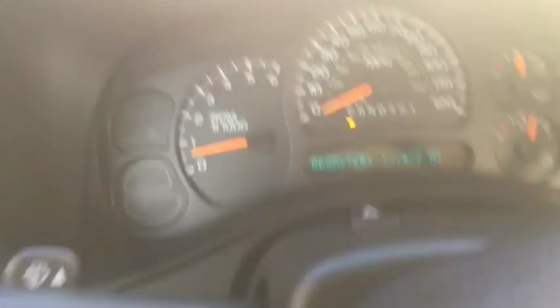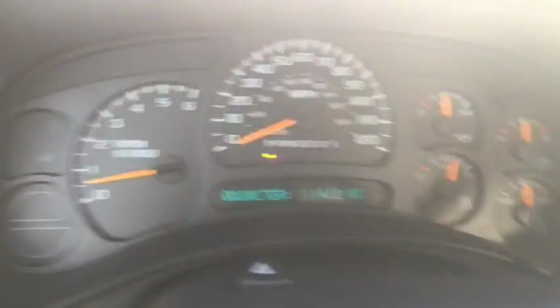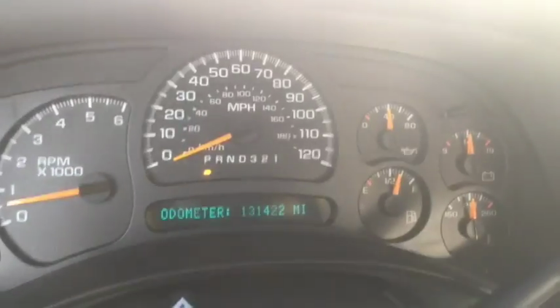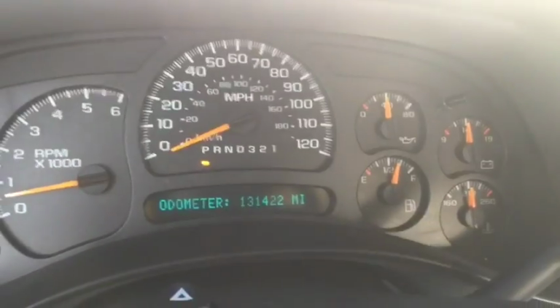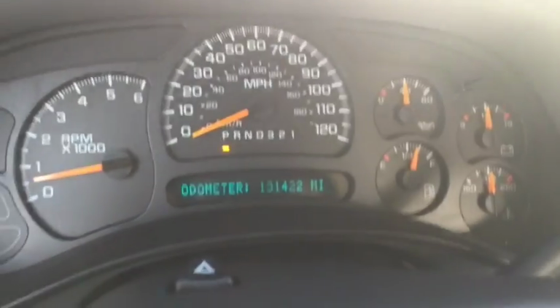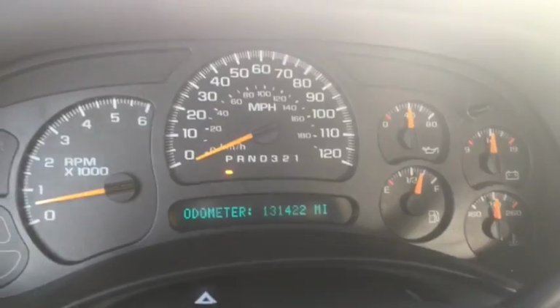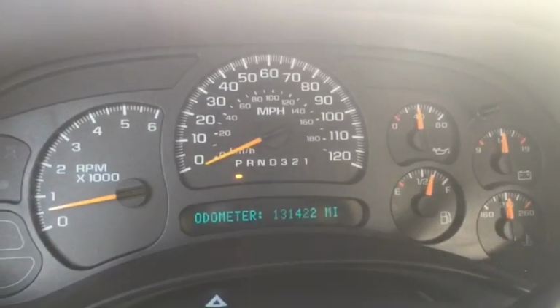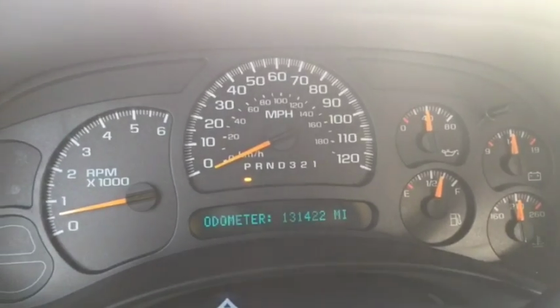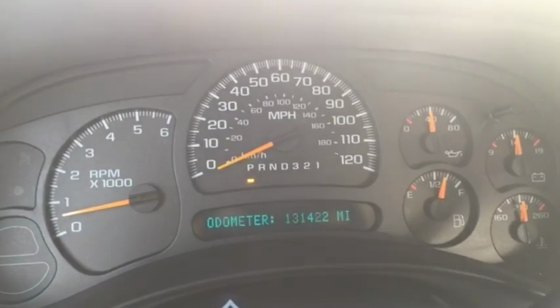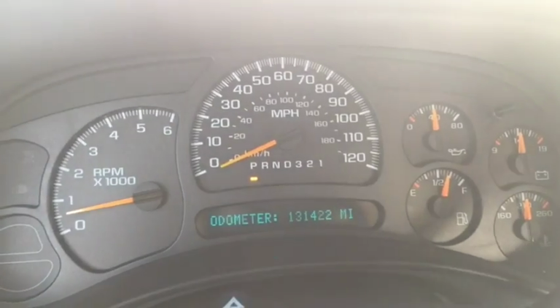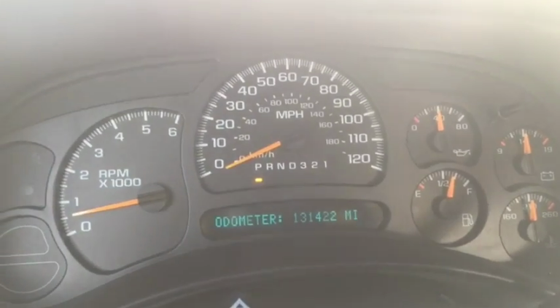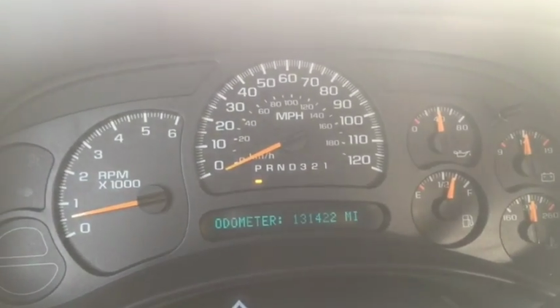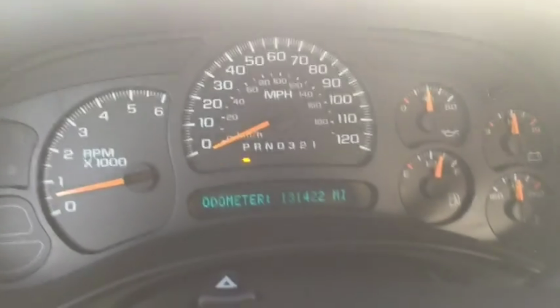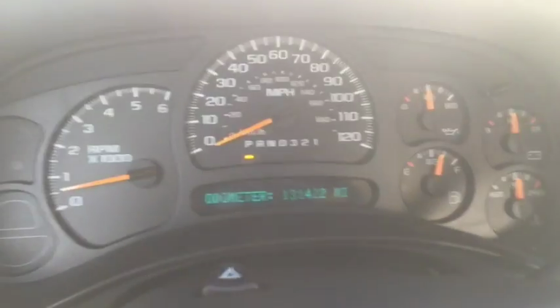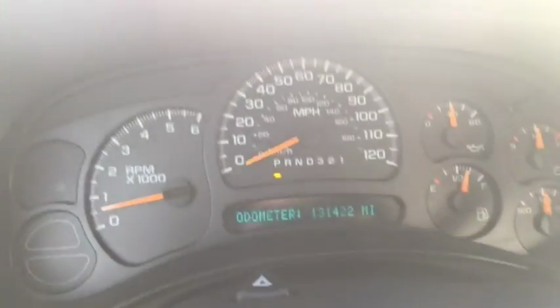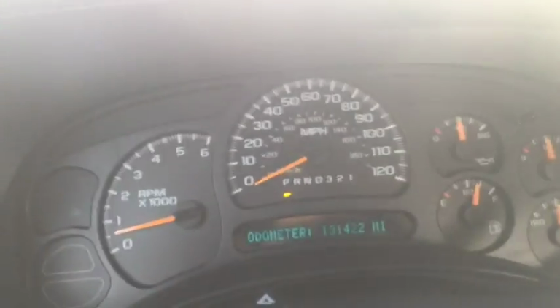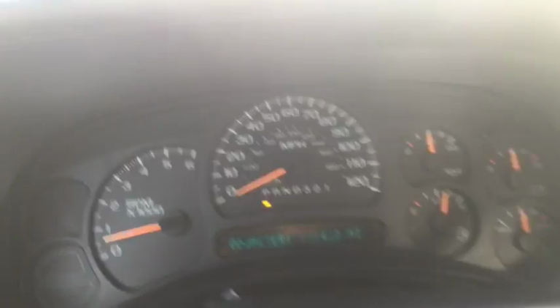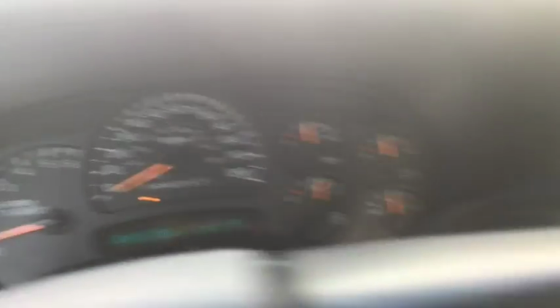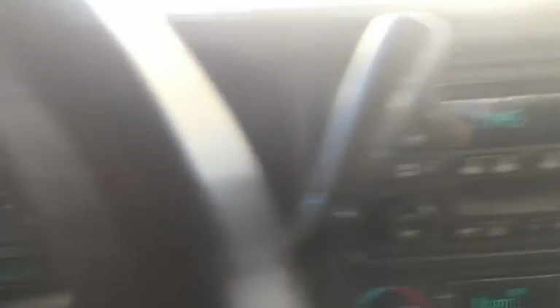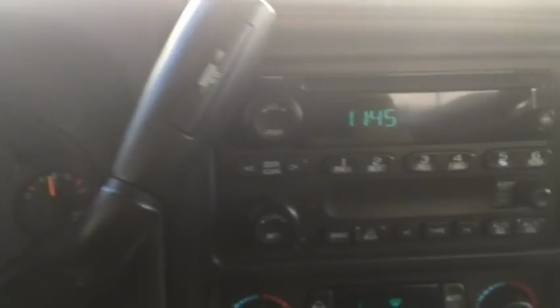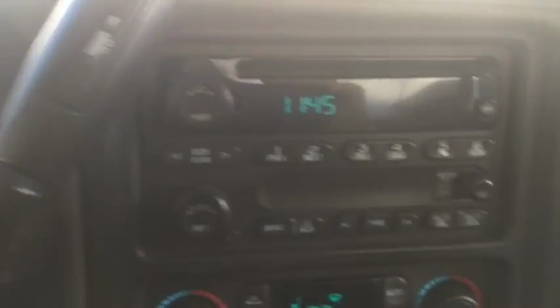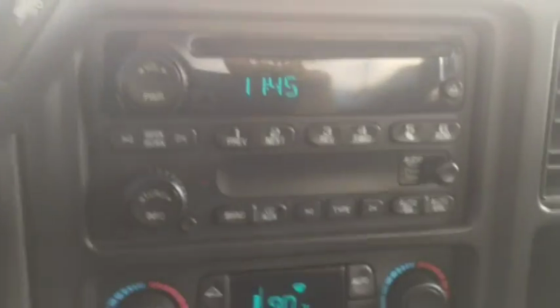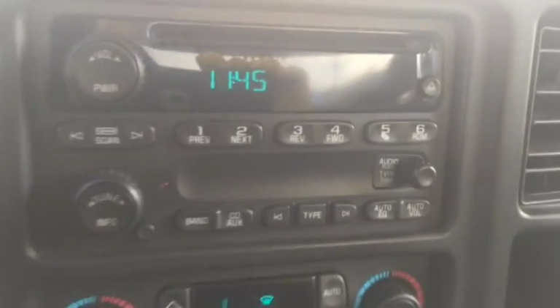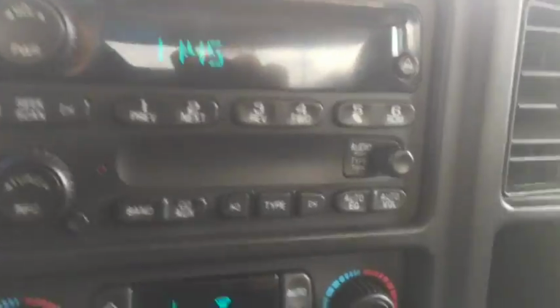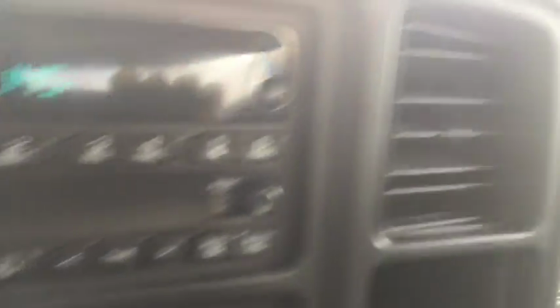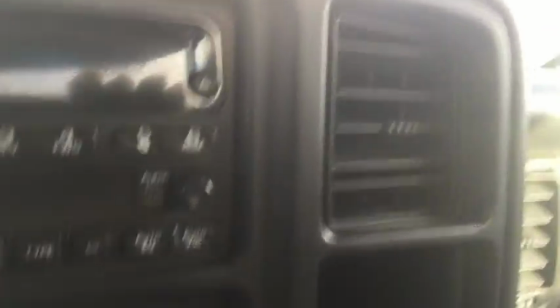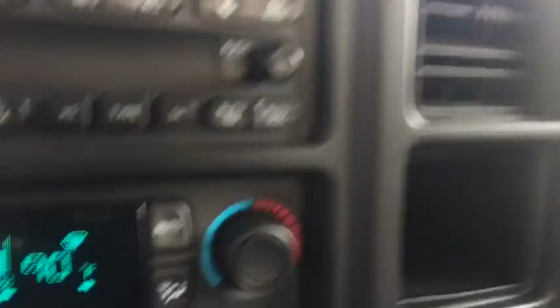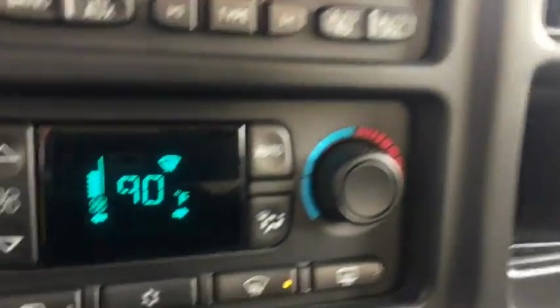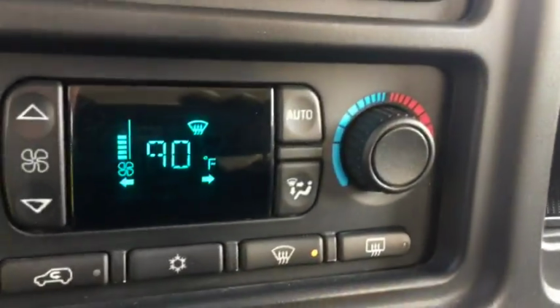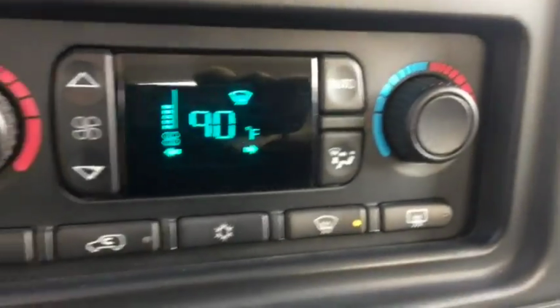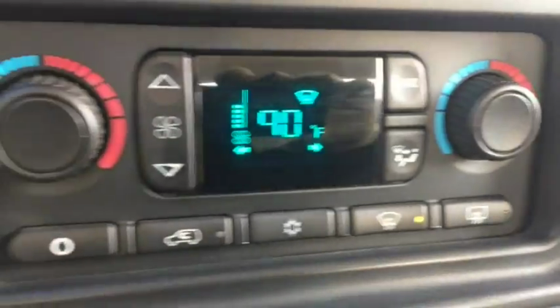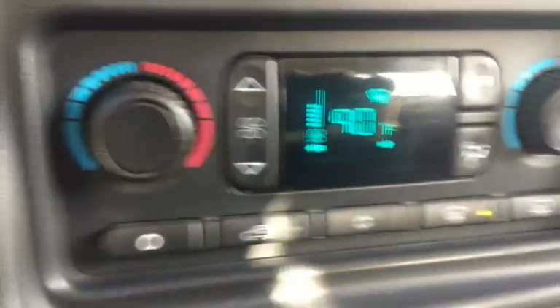This vehicle has 131,422 miles. AM FM radio with a CD player. AC is in this.